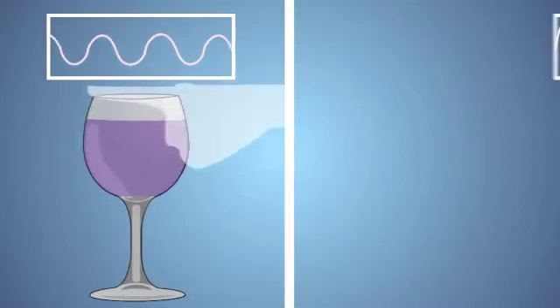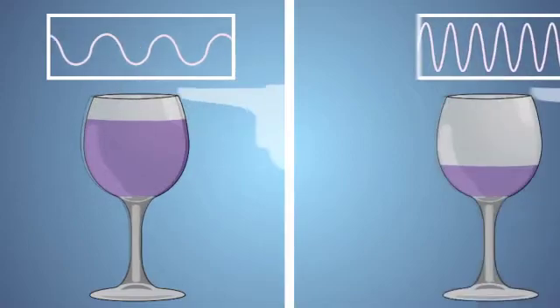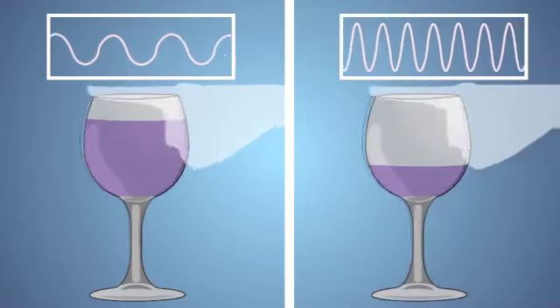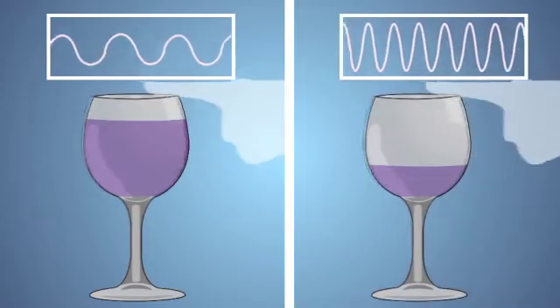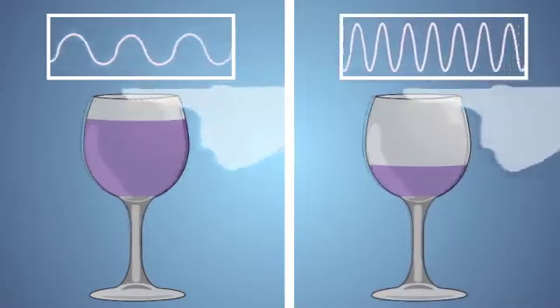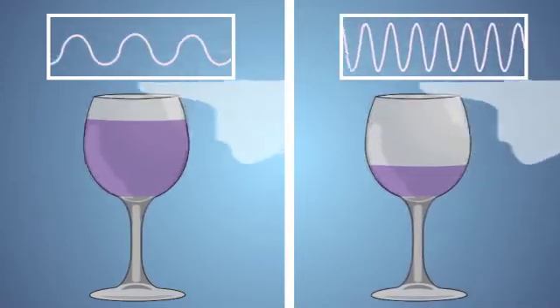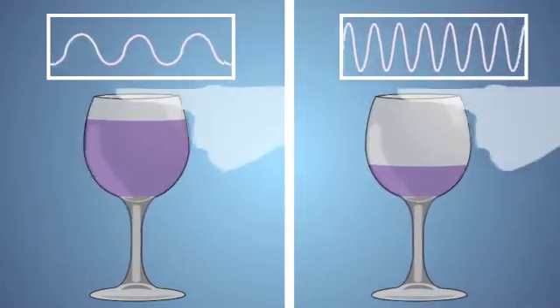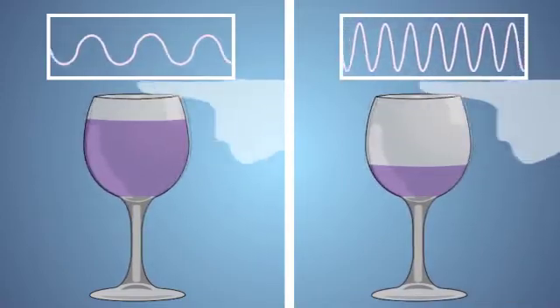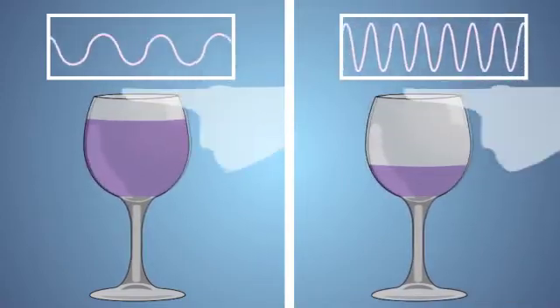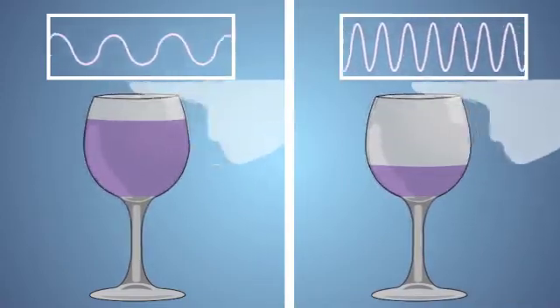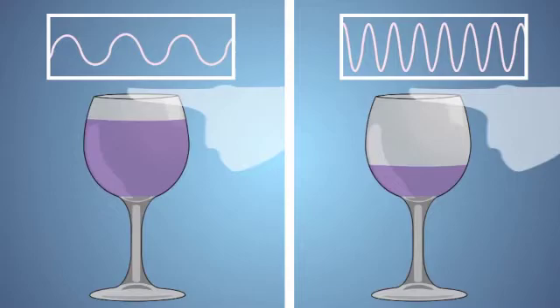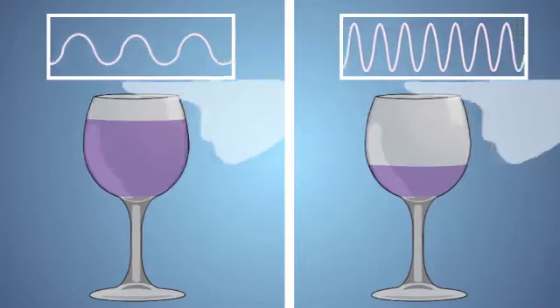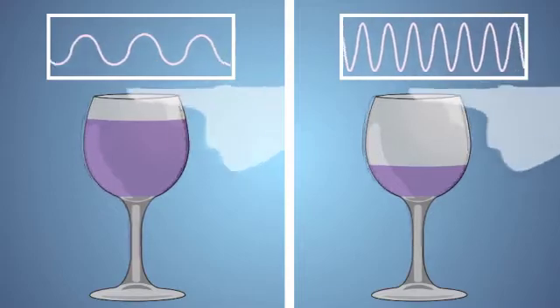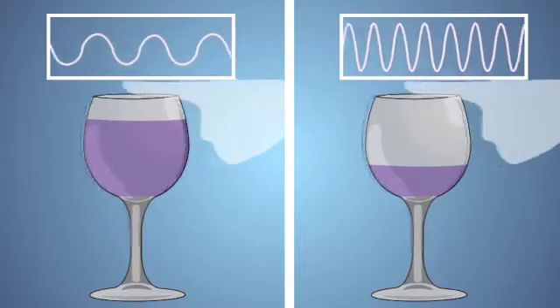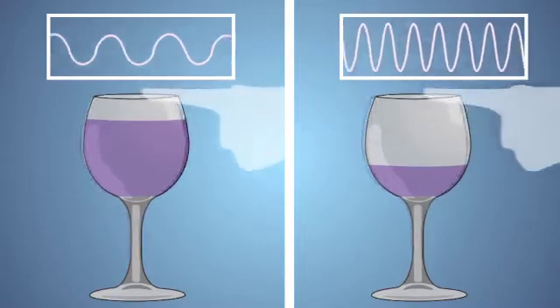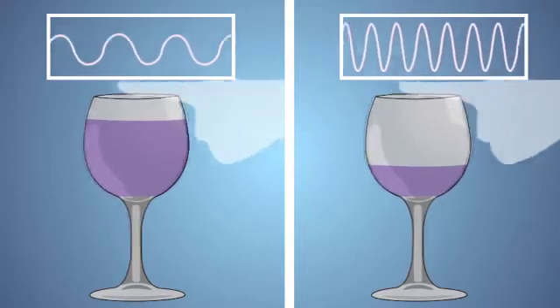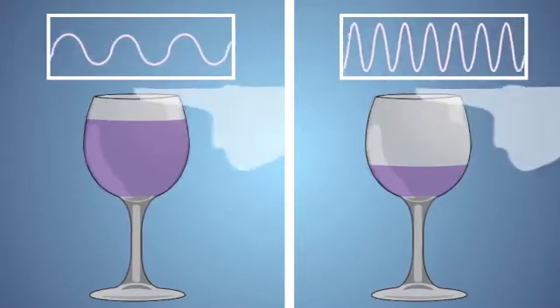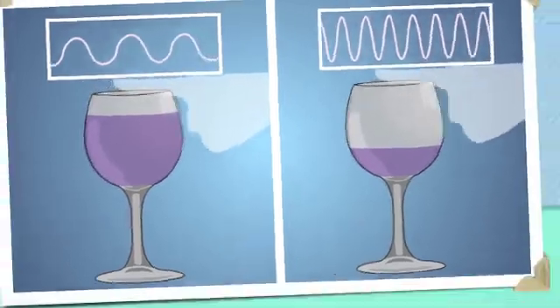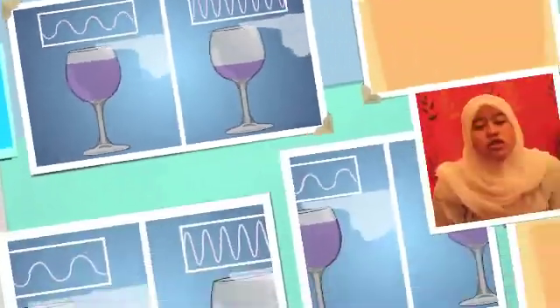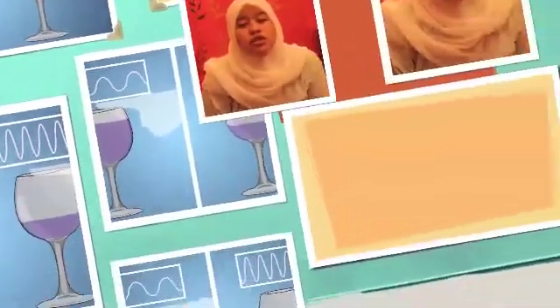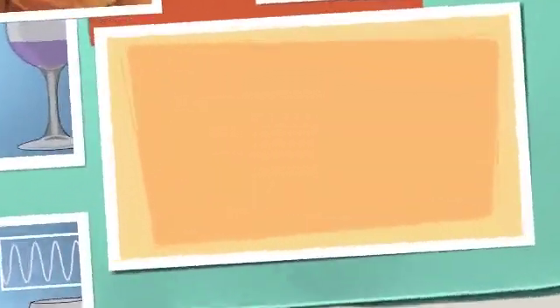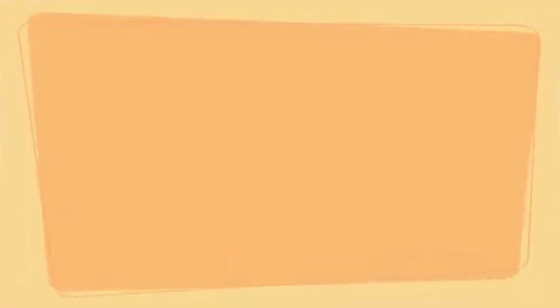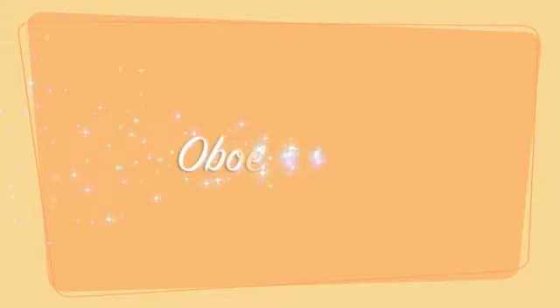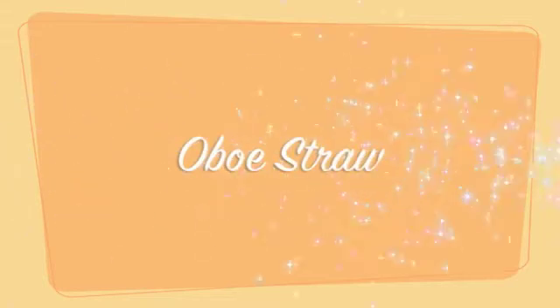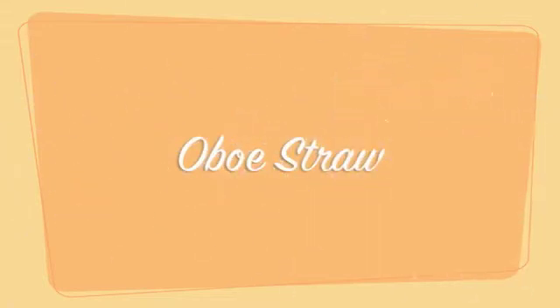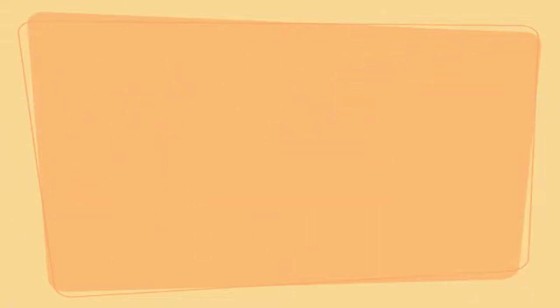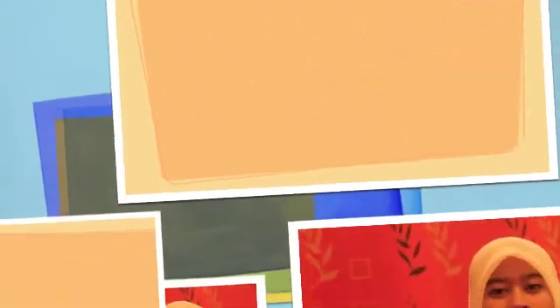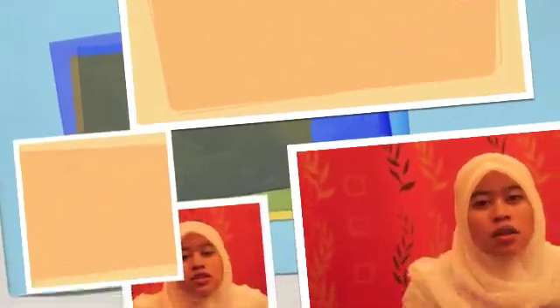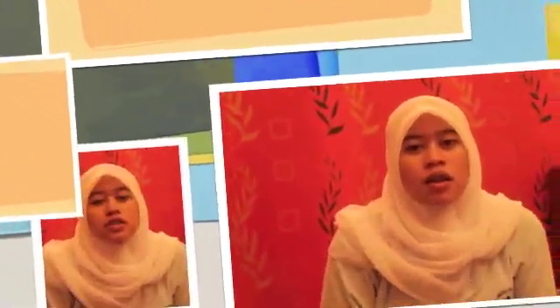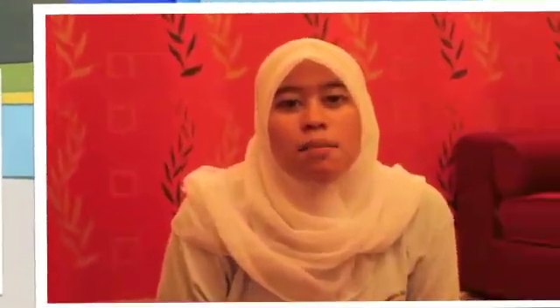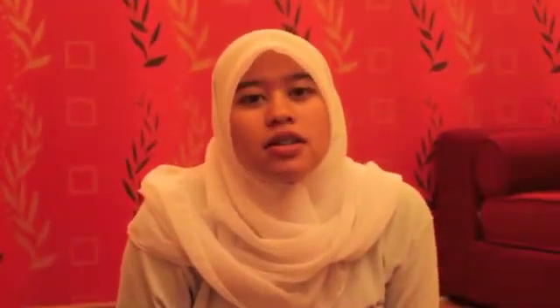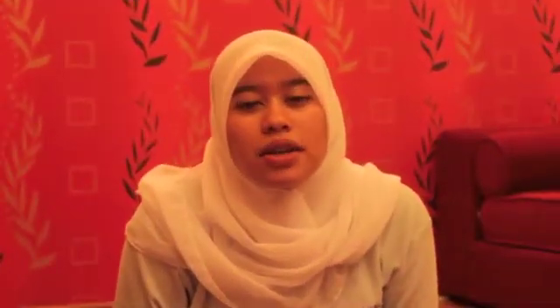If we compare the sound waves of a glass with a little bit of water versus one with lots of water, we can see the difference in the shape of the sound waves that are produced. Making some music.